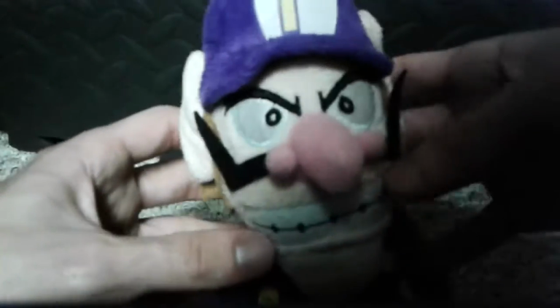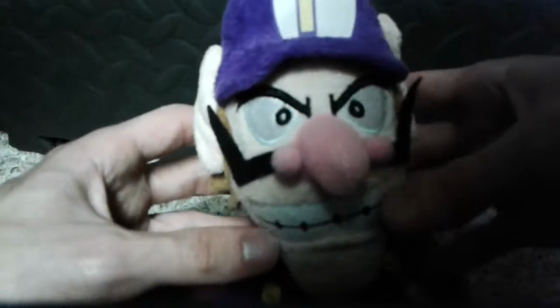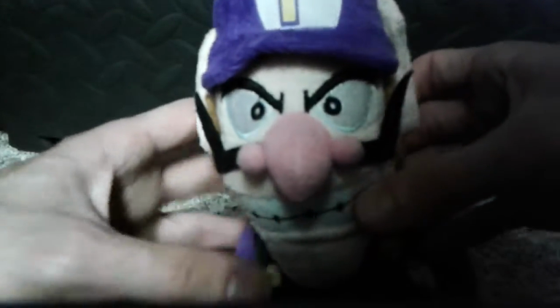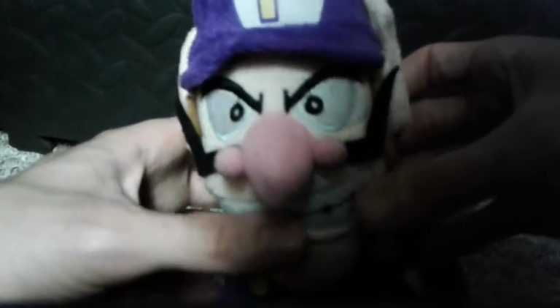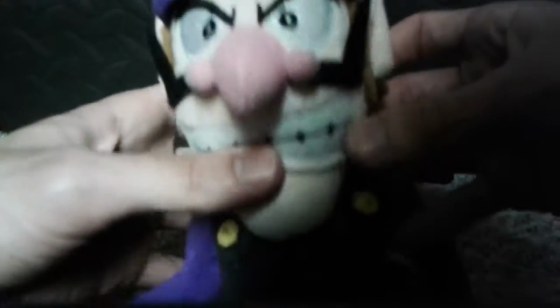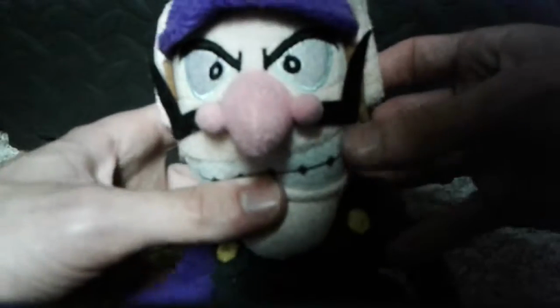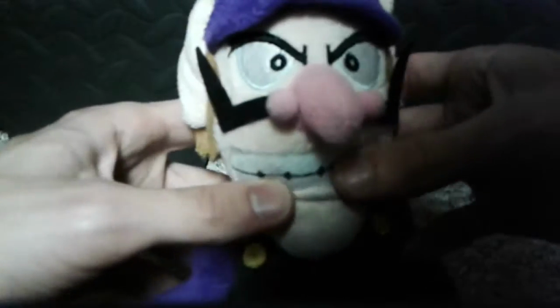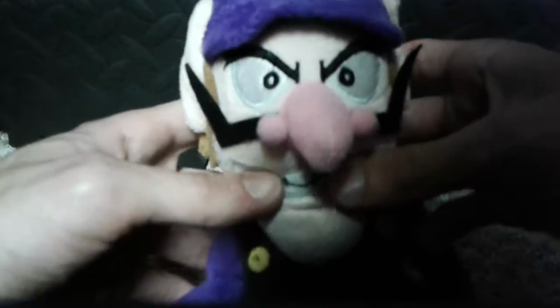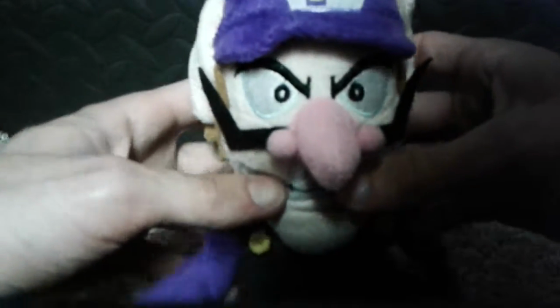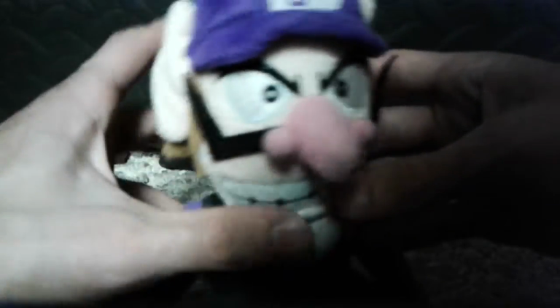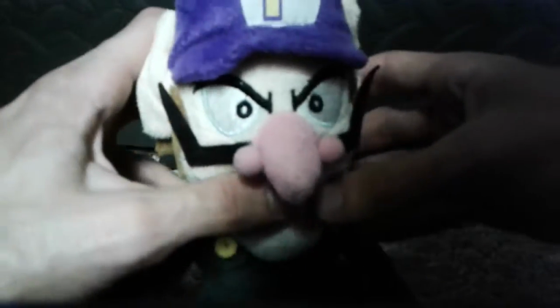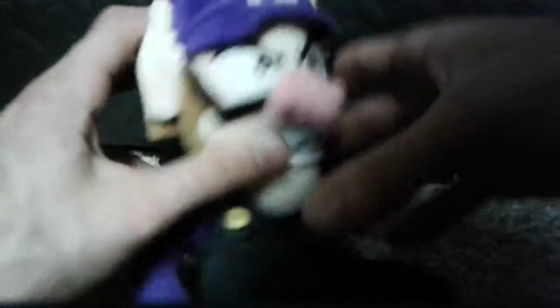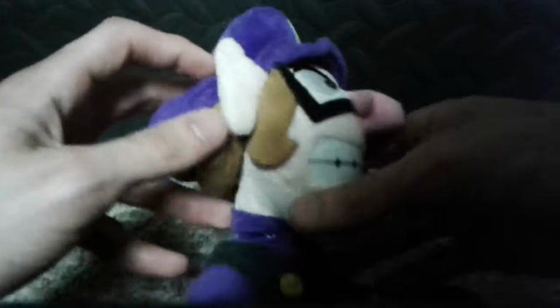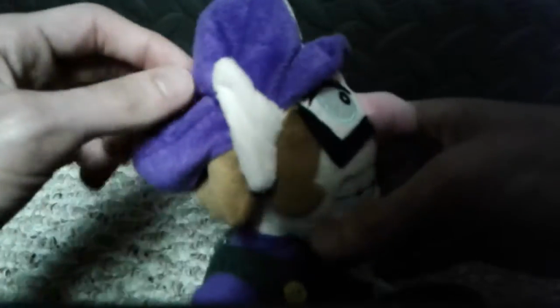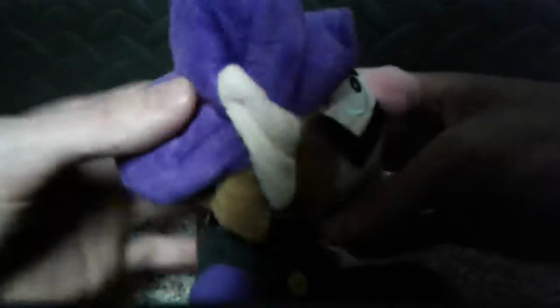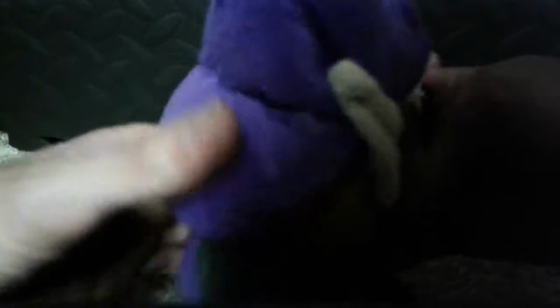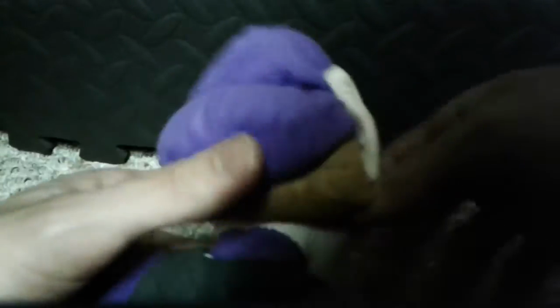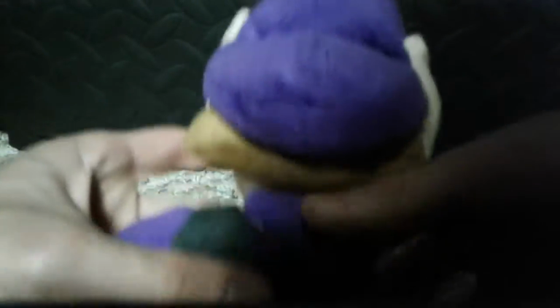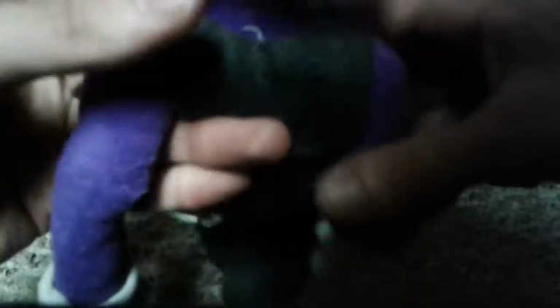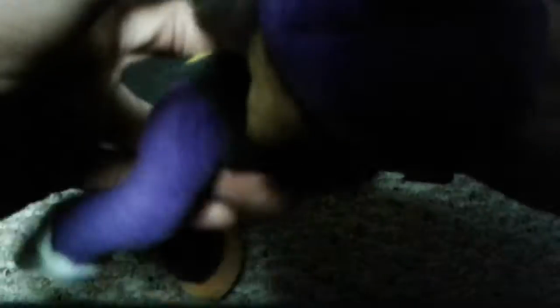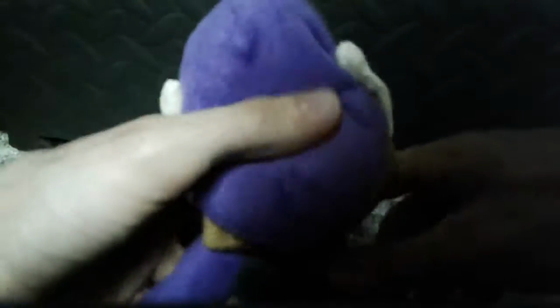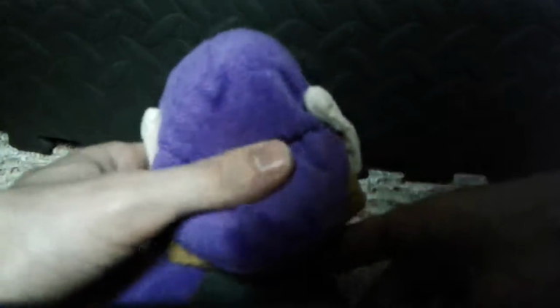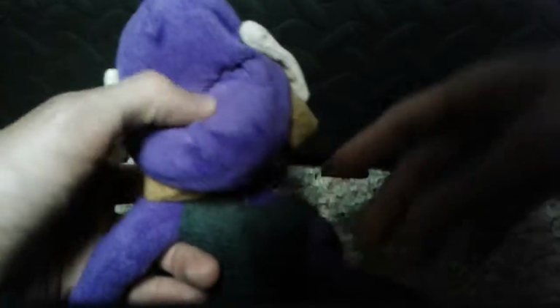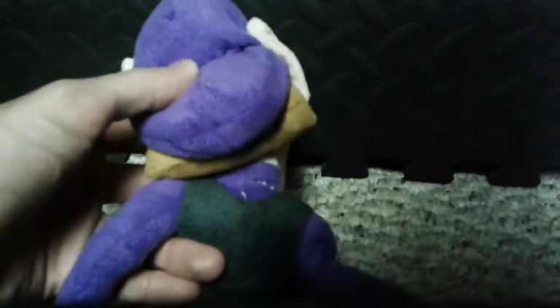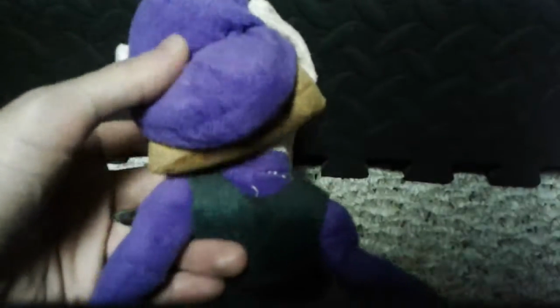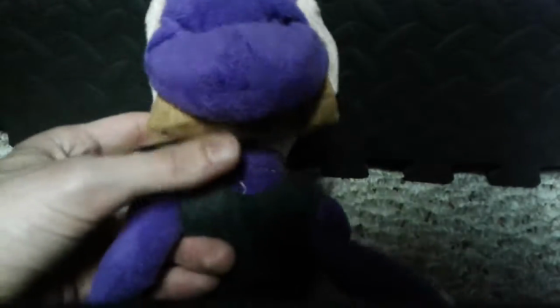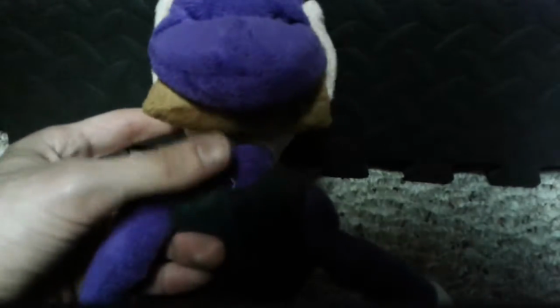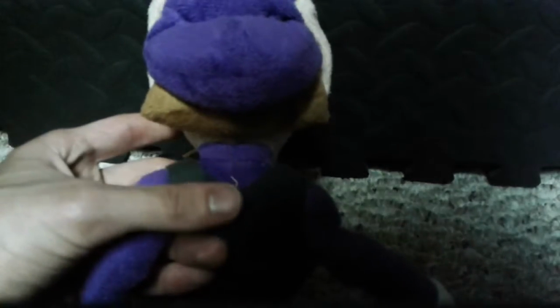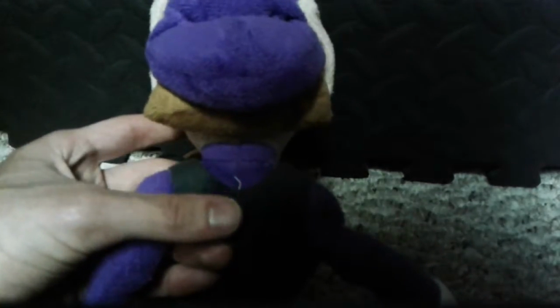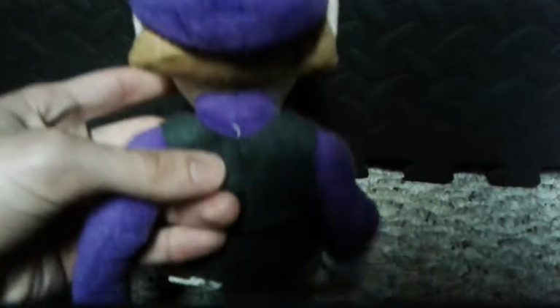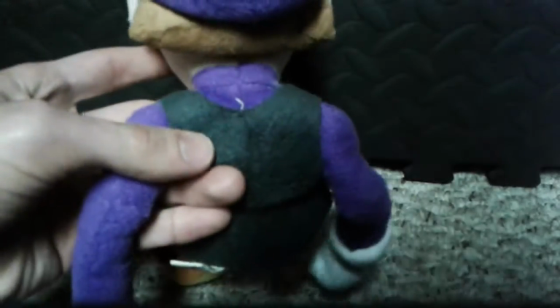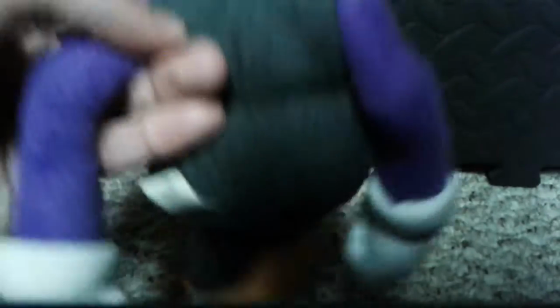I've had him for quite a while. I mean, I've always wanted a Waluigi when I was really young, and I was actually surprised when they finally made a Waluigi plush. More Waluigi stuff has been coming out lately.